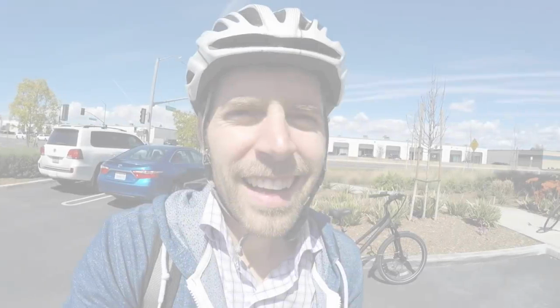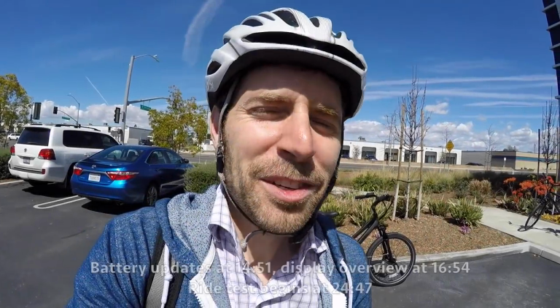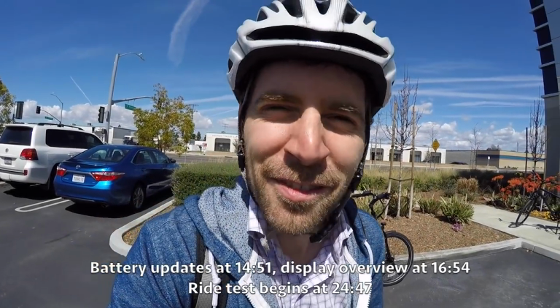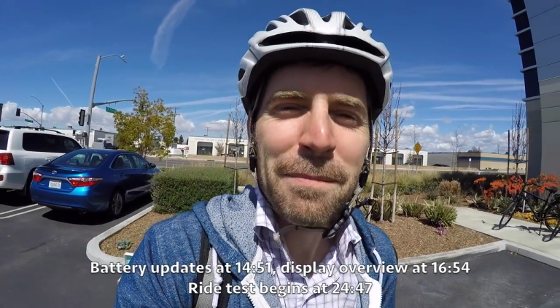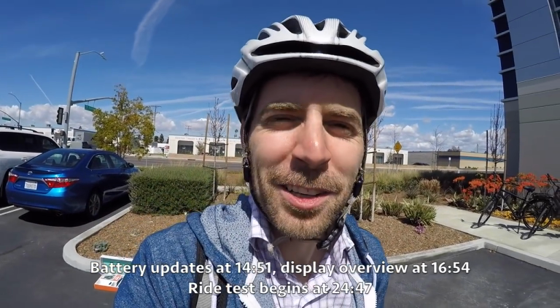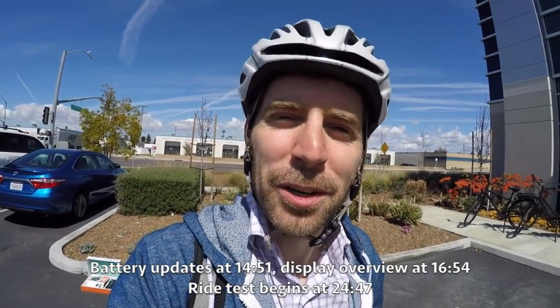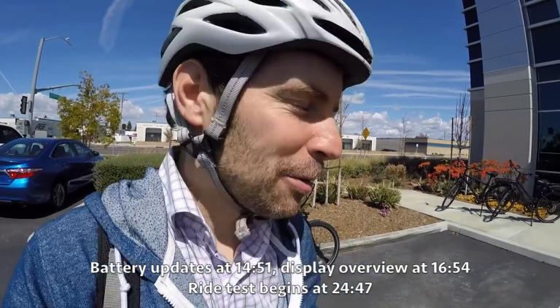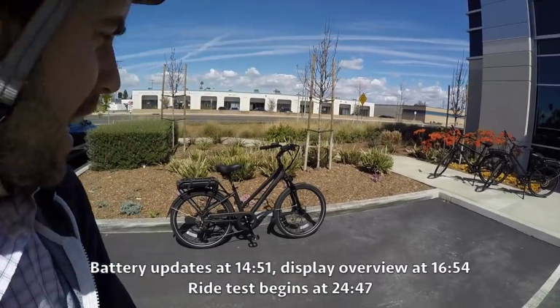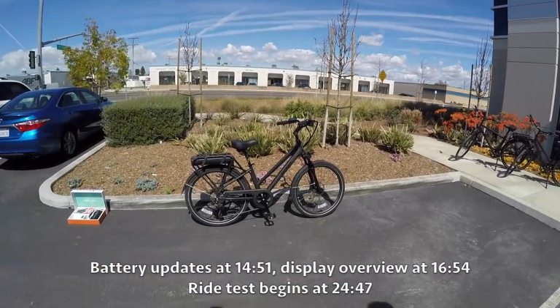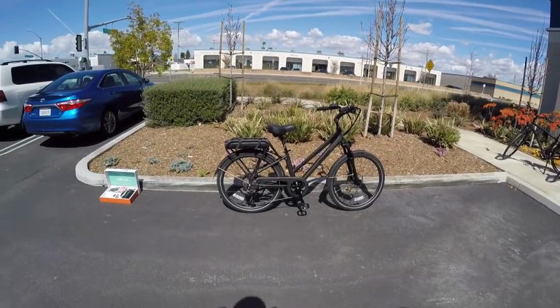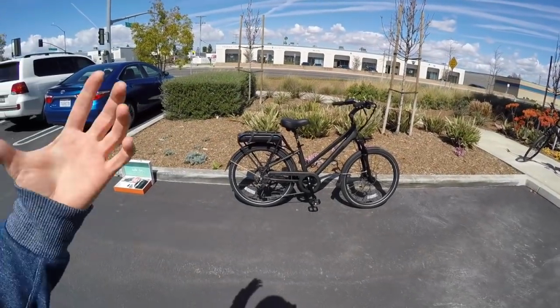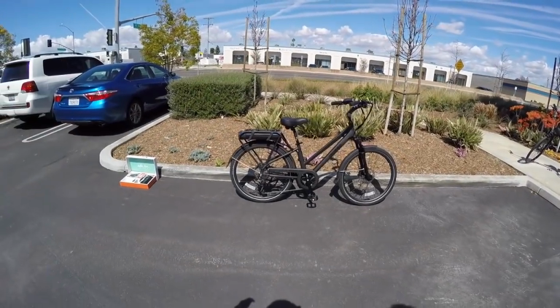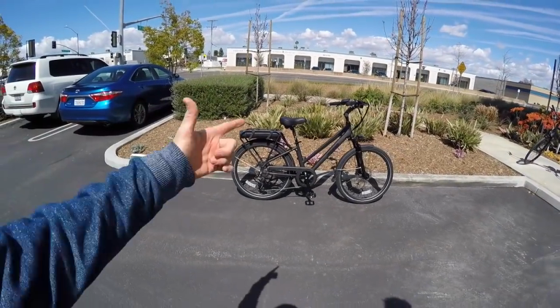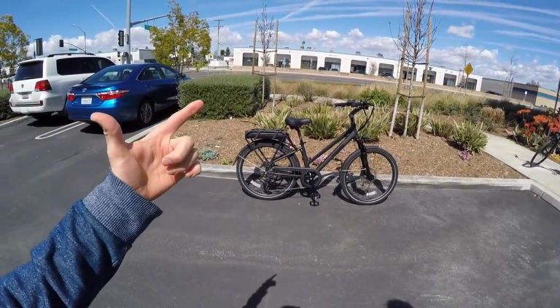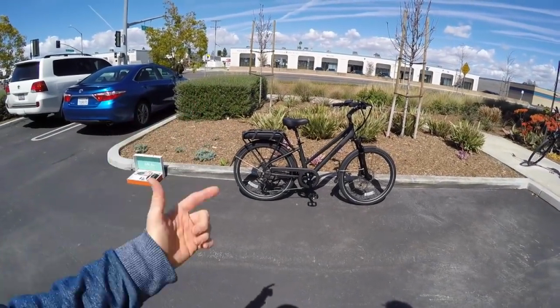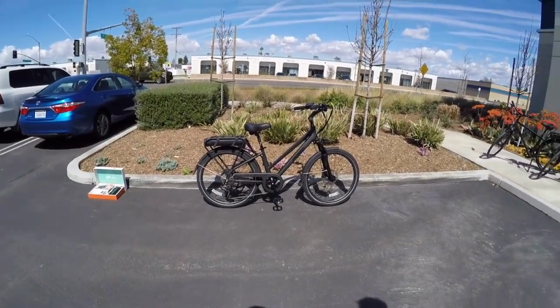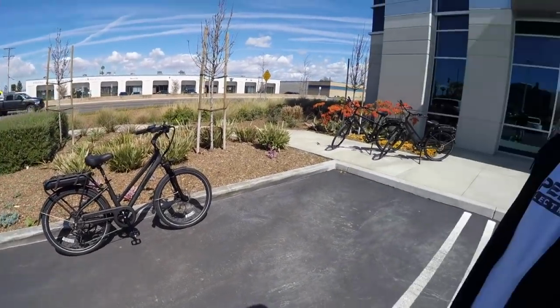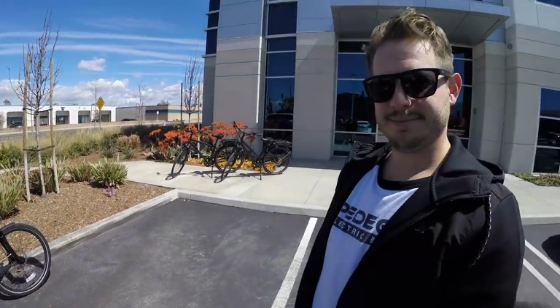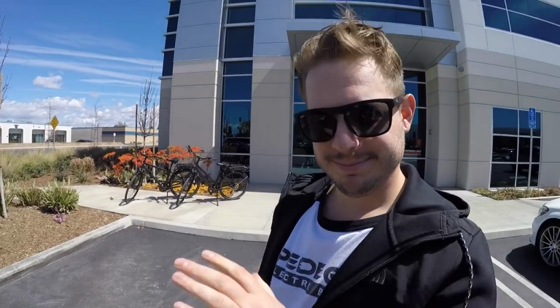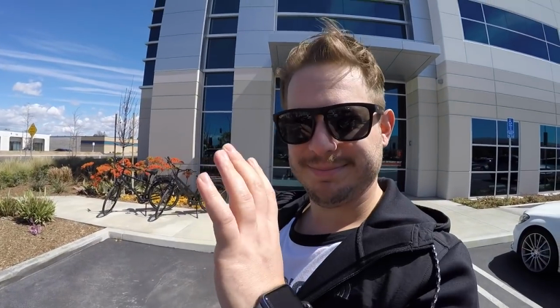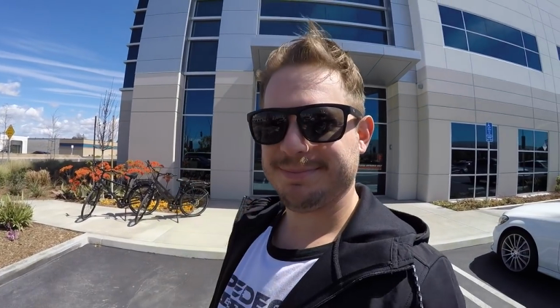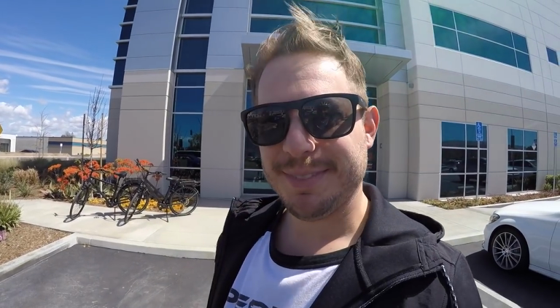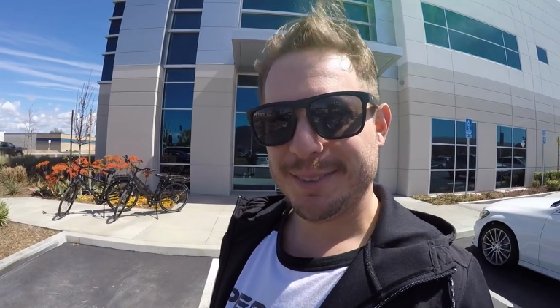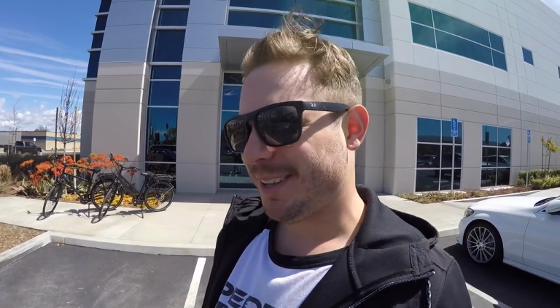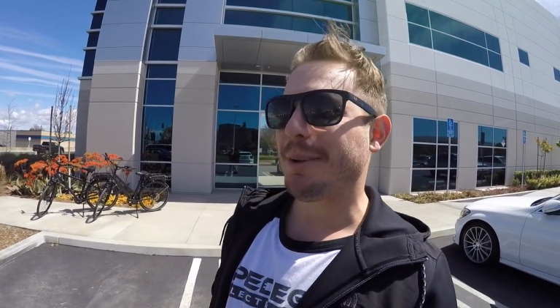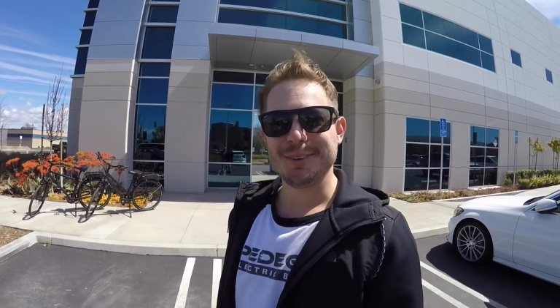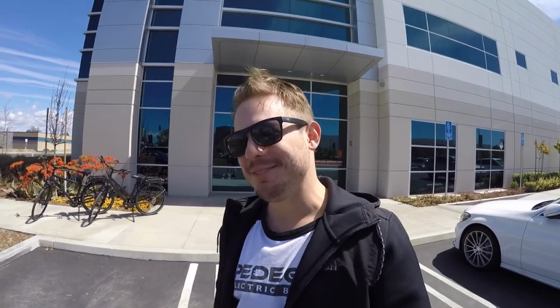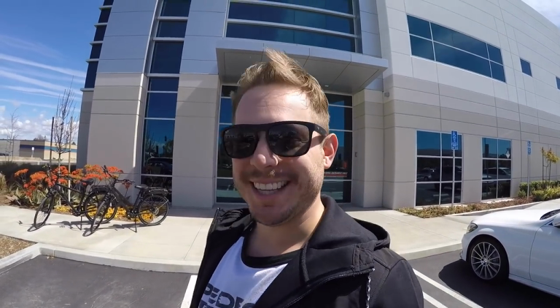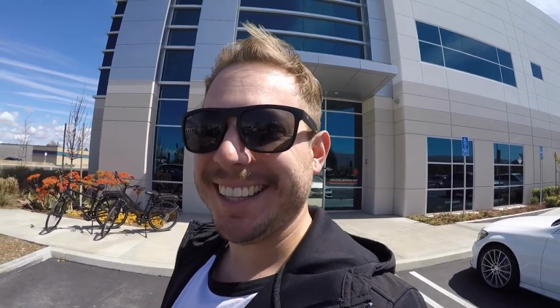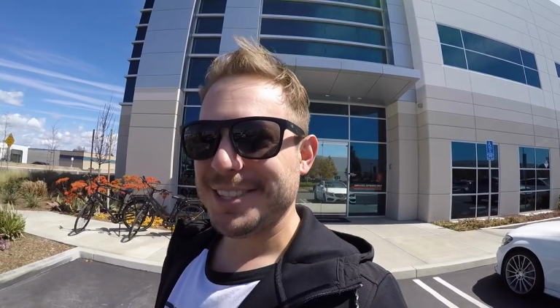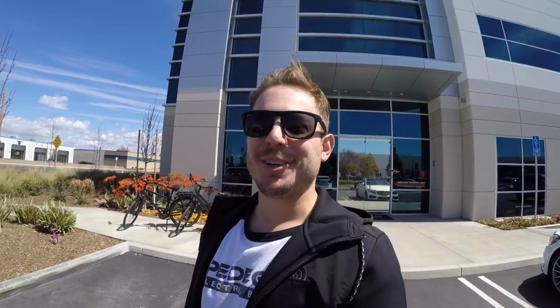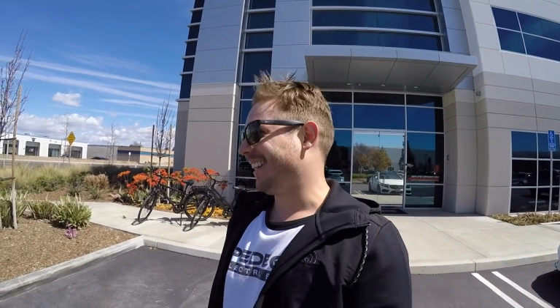We're in Fountain Valley at Pedego's headquarters checking out the new City Commuter Black Edition. I'm with Paul LeClaire, who is the product manager — extraordinary, depending on what day it is.